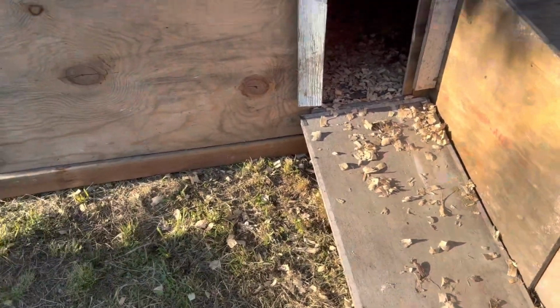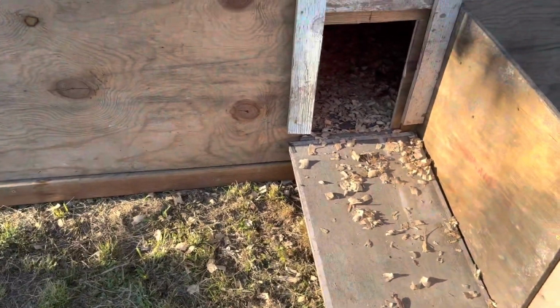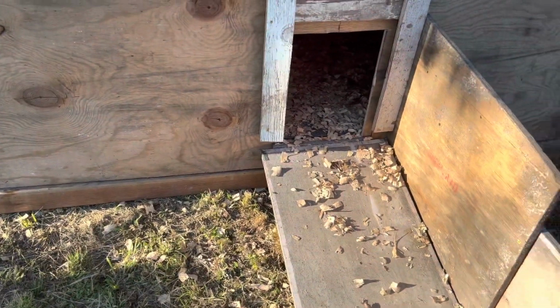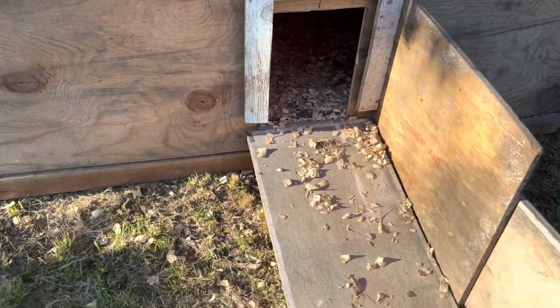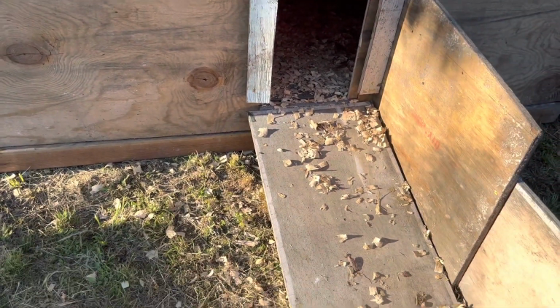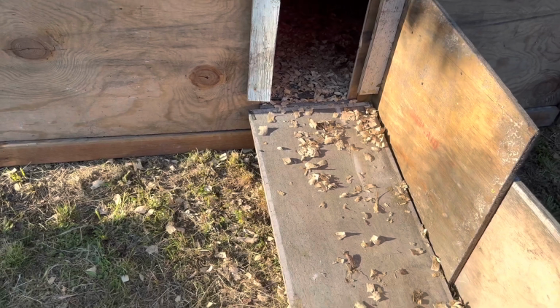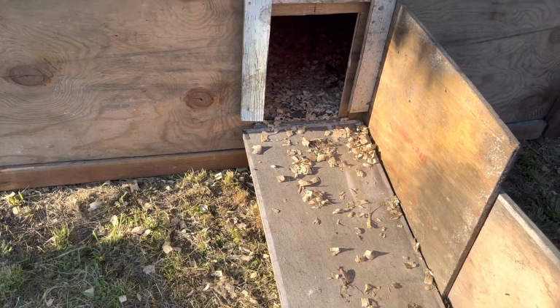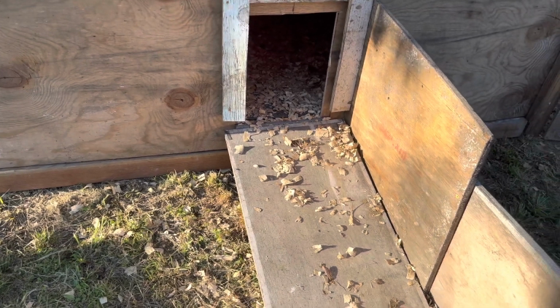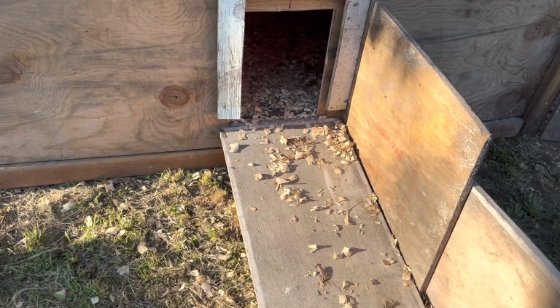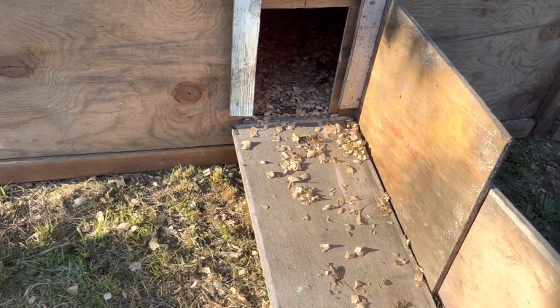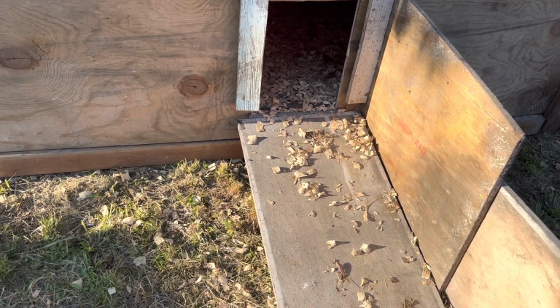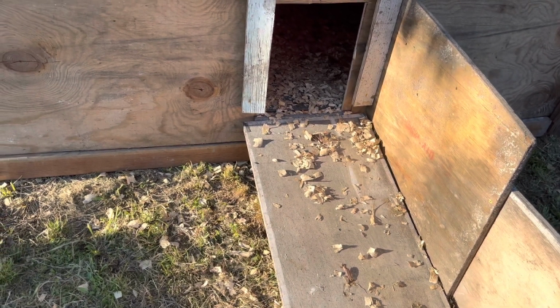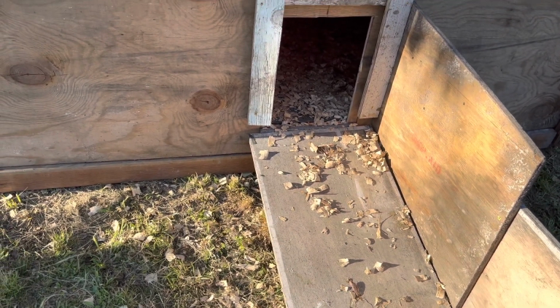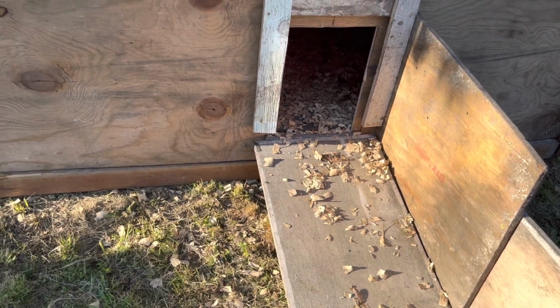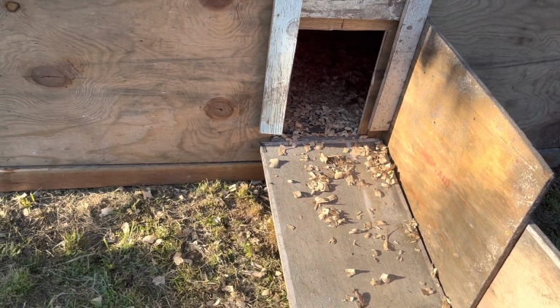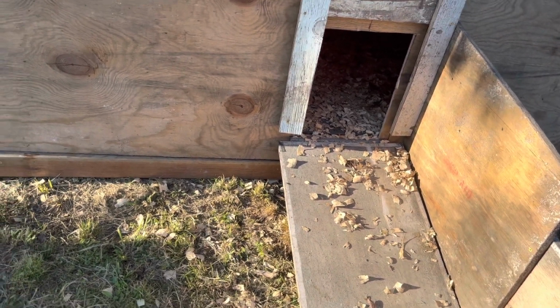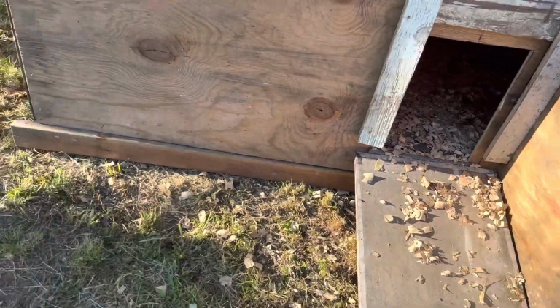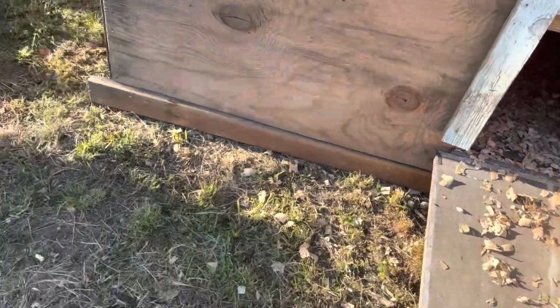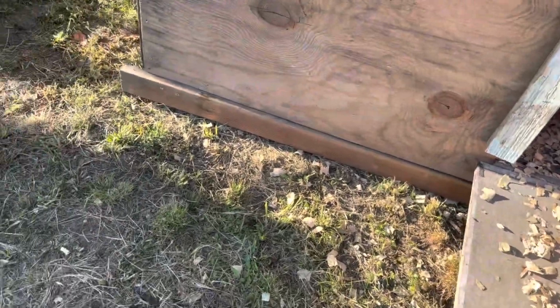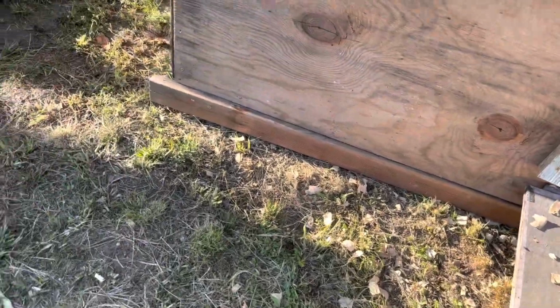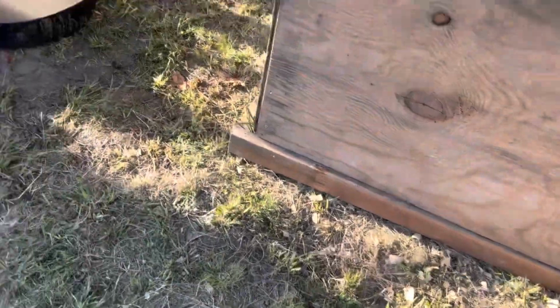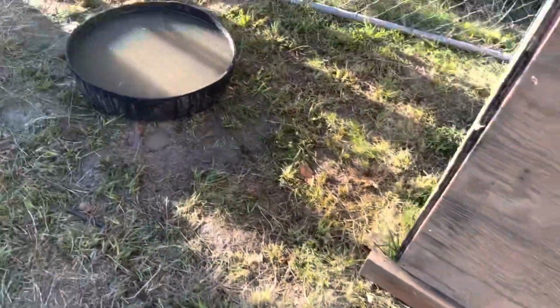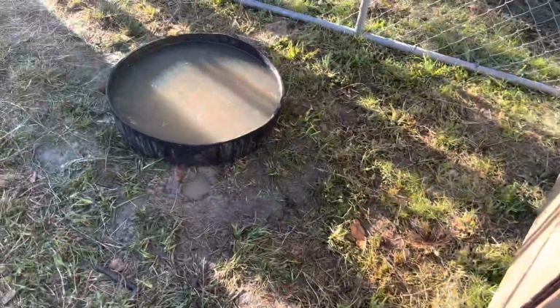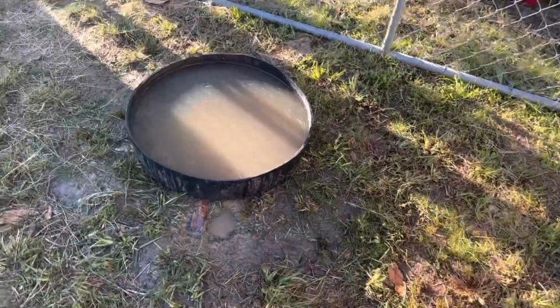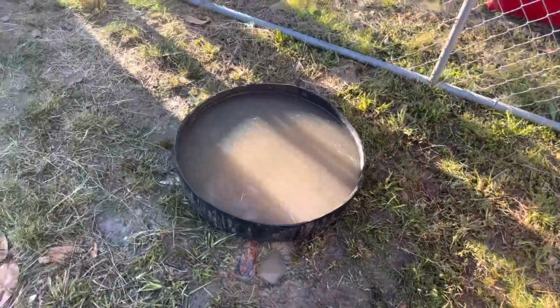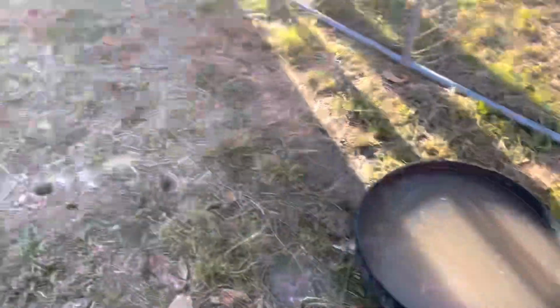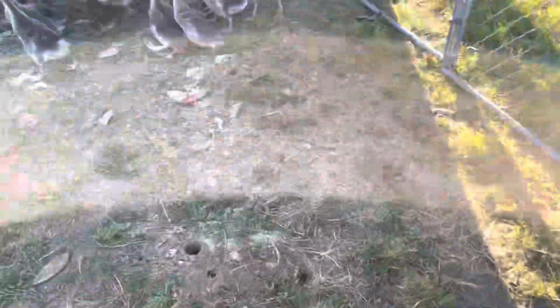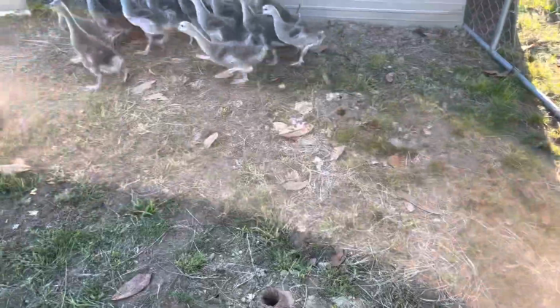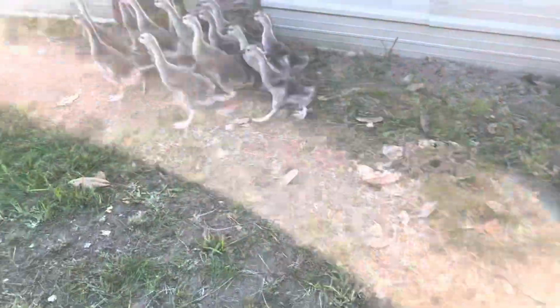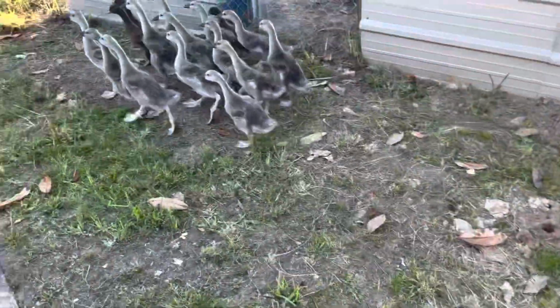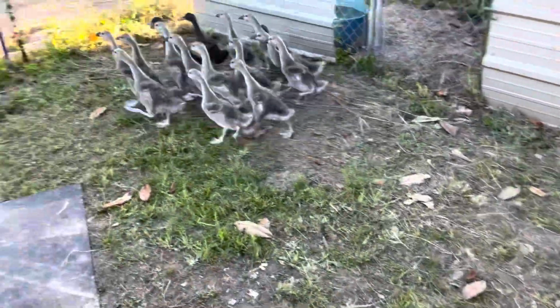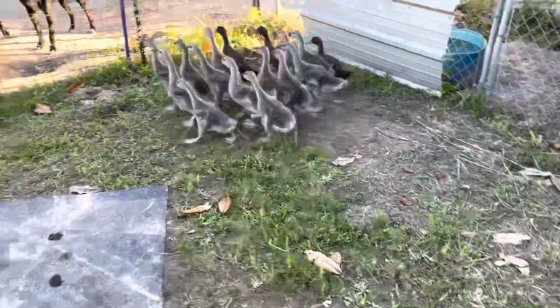They have not learned by command to go to bed like the older Khaki Campbell ducks have learned how to go to bed. This is their little pool, and this is the herd.